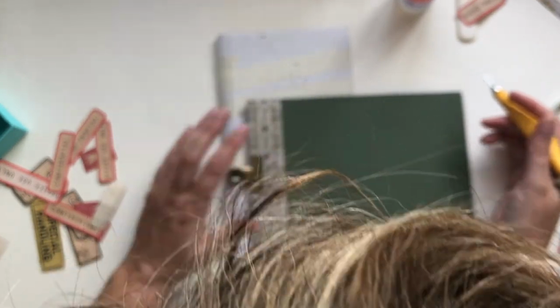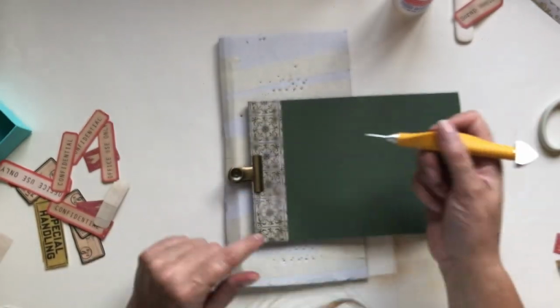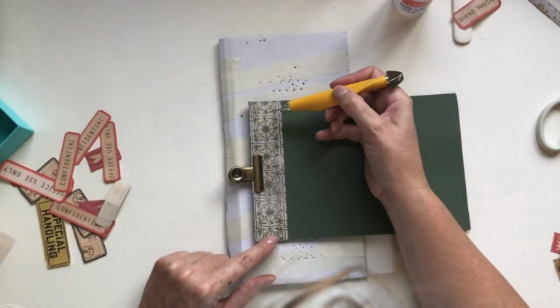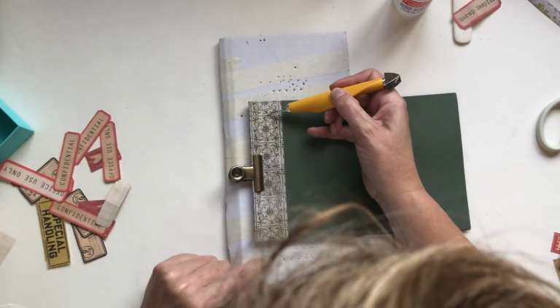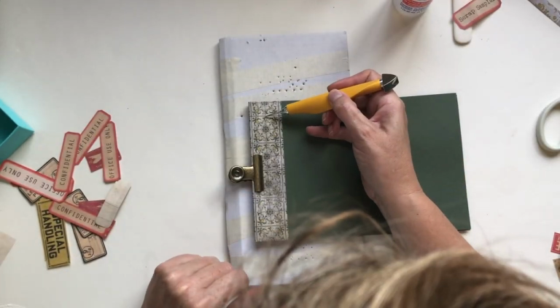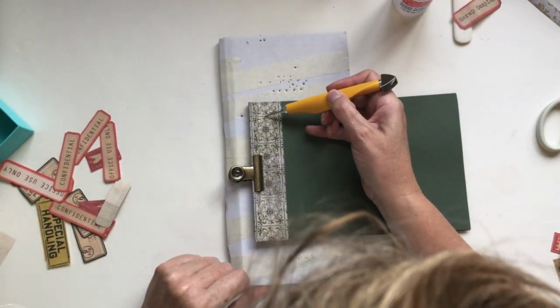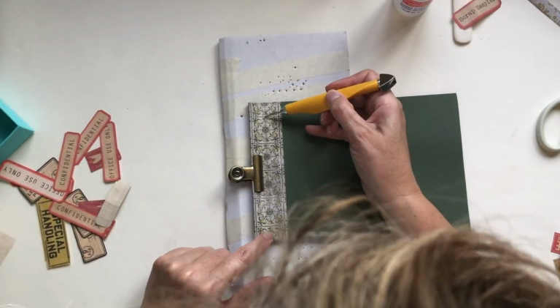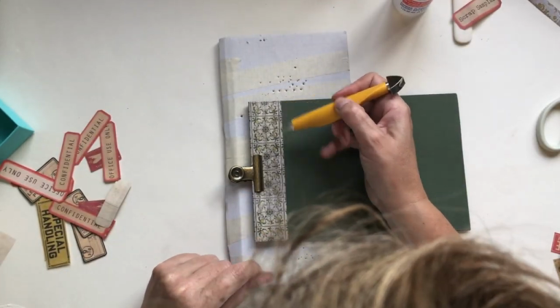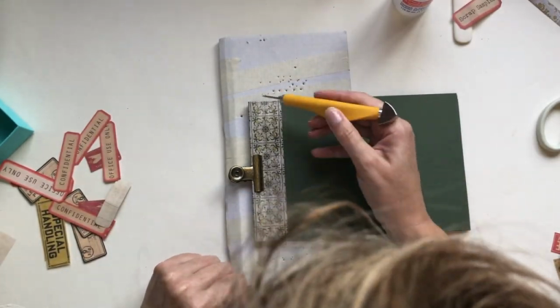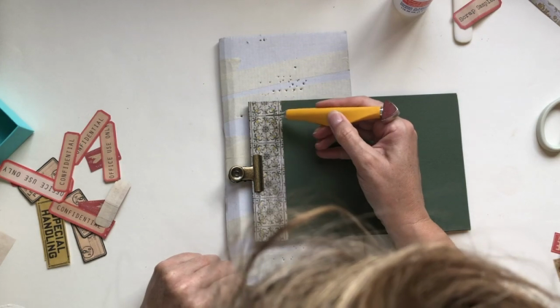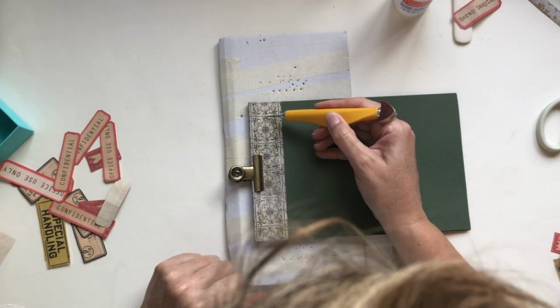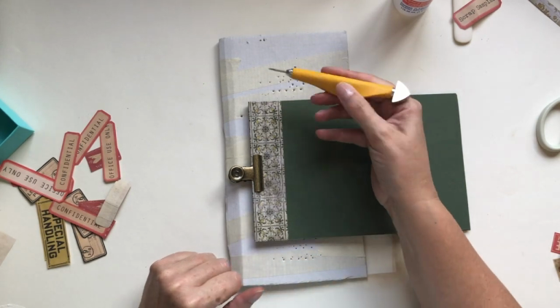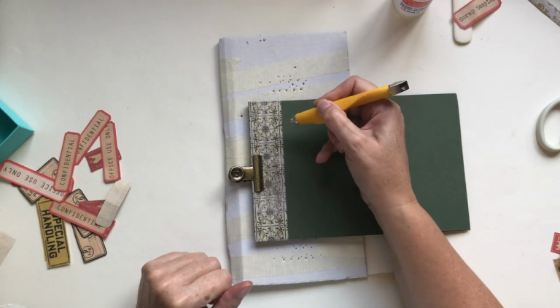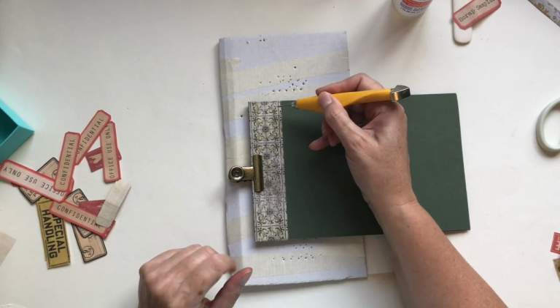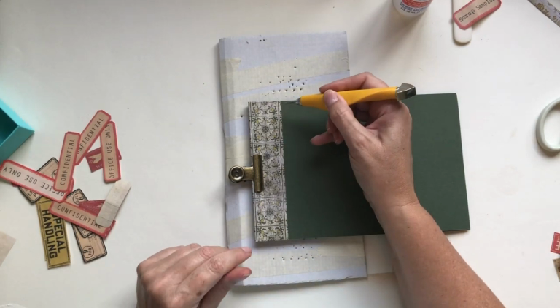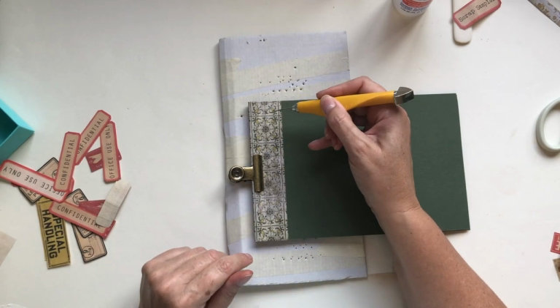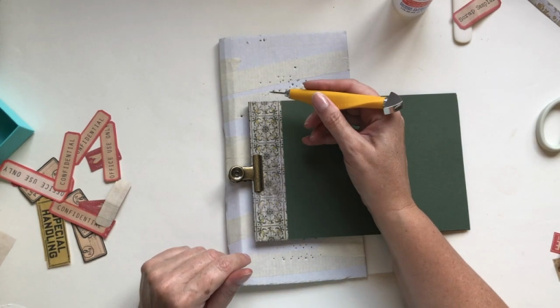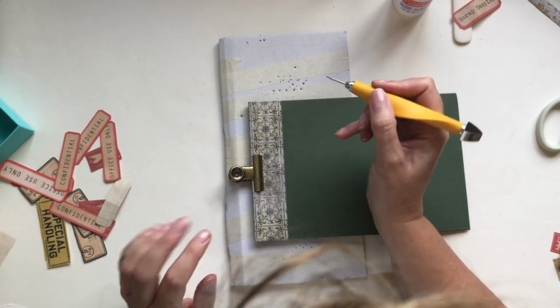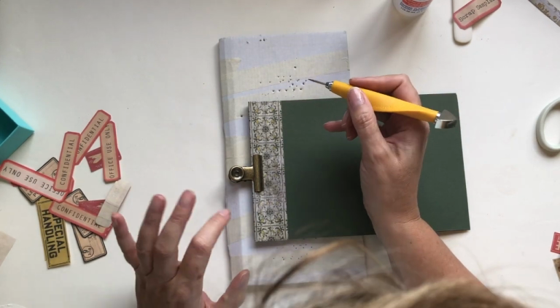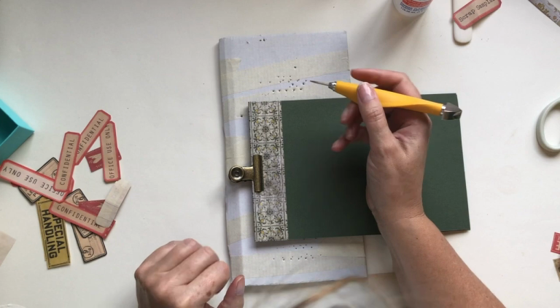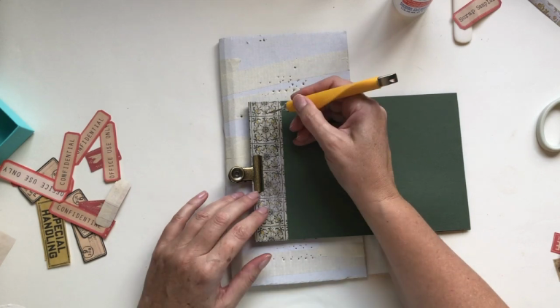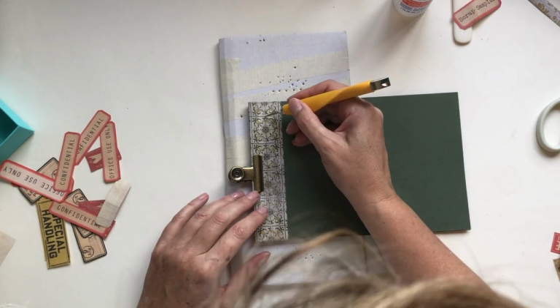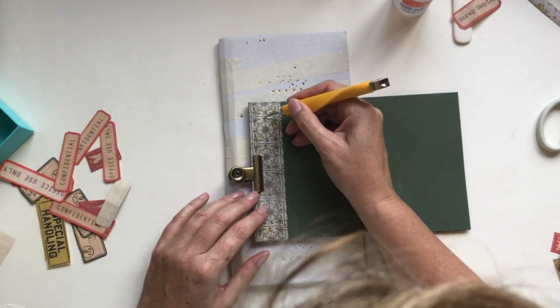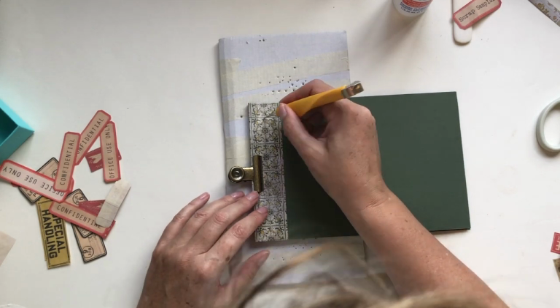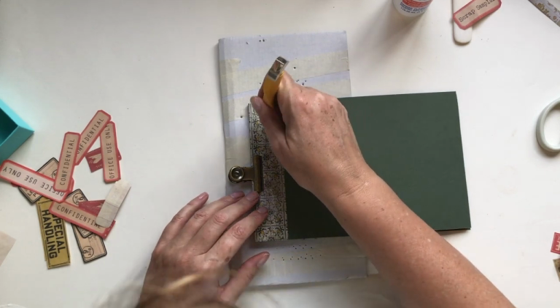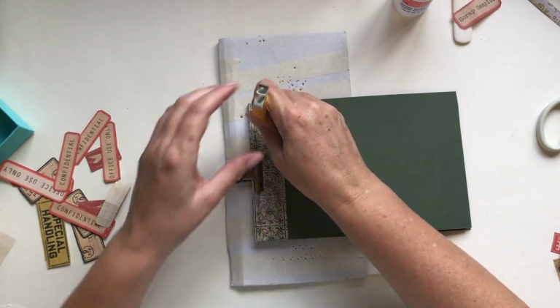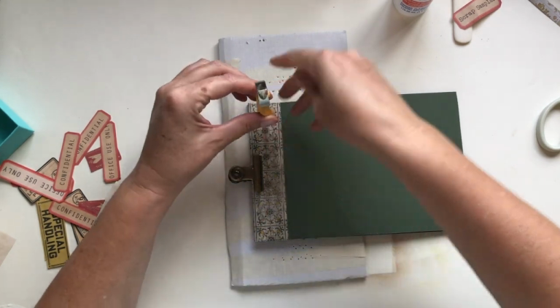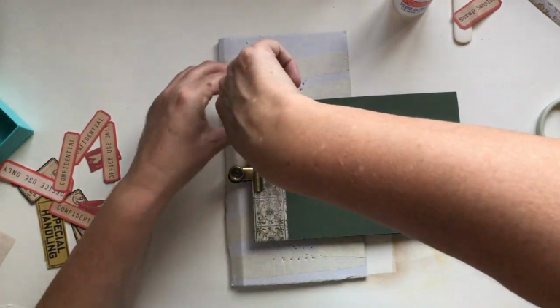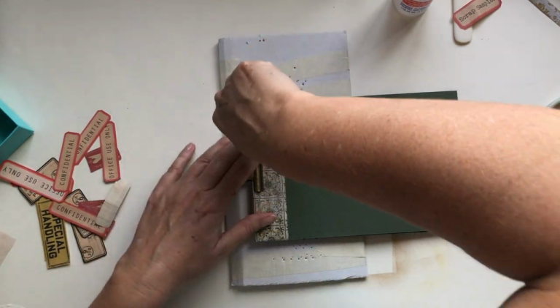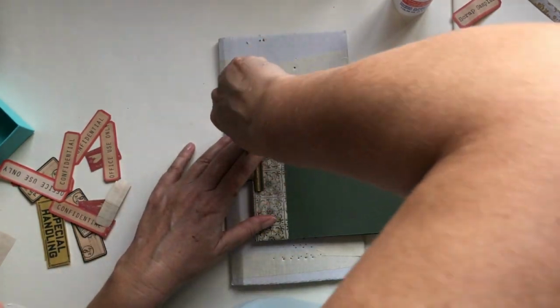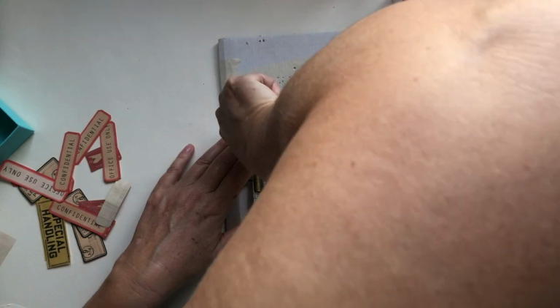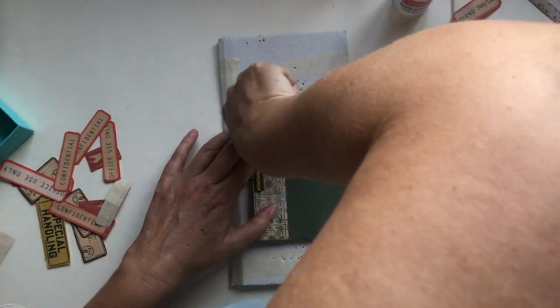I use a piece of folder card for my punch guide. I've got some lines on this piece of card but you can measure and mark with a pencil if you like — I'm going to do it by eye. I find the center corner and punch a hole all the way through.